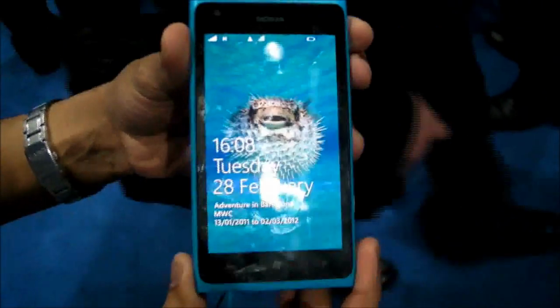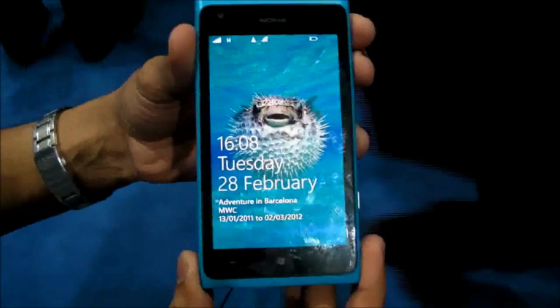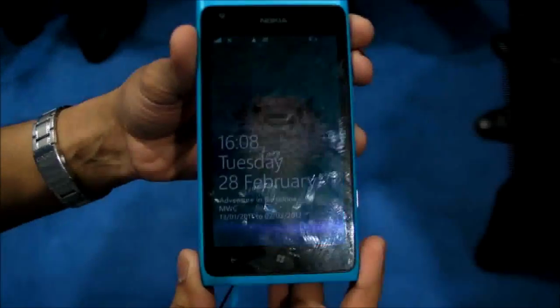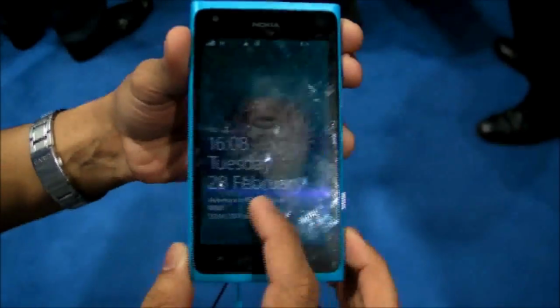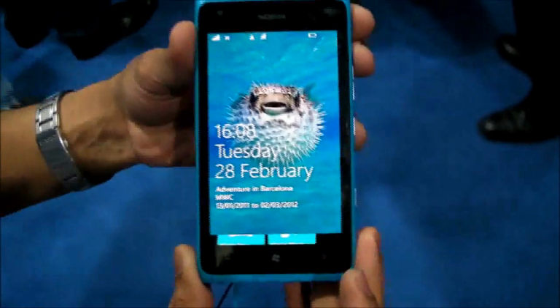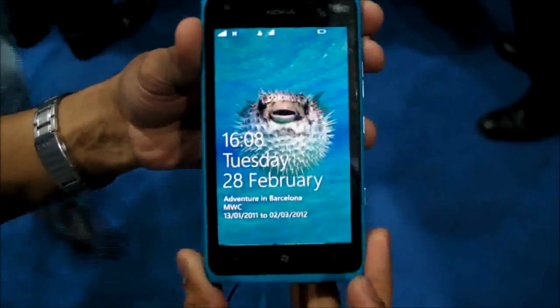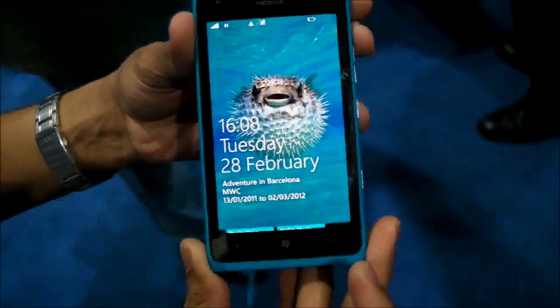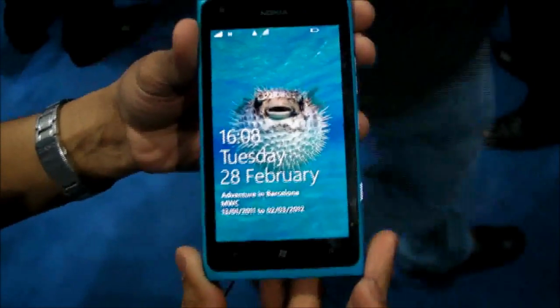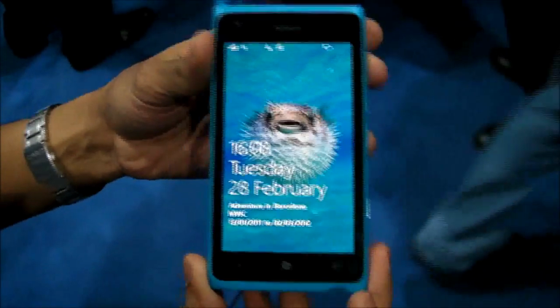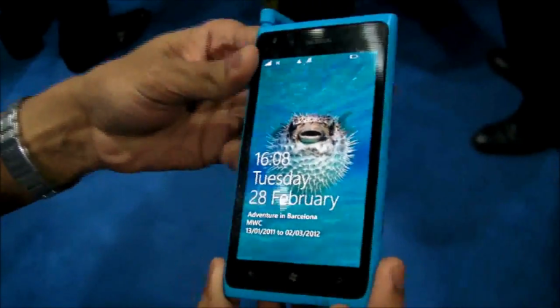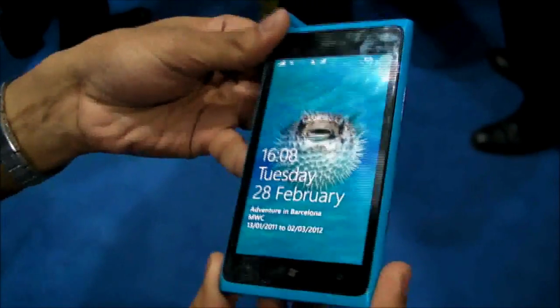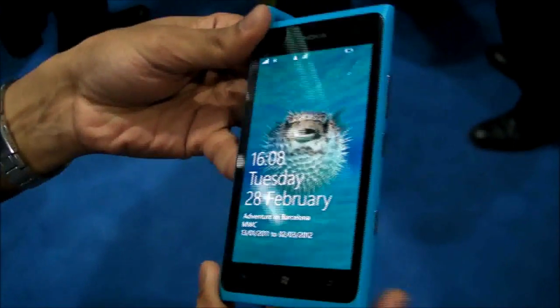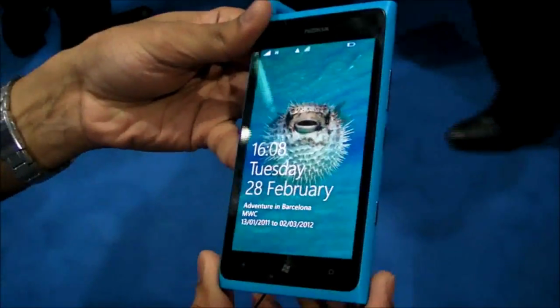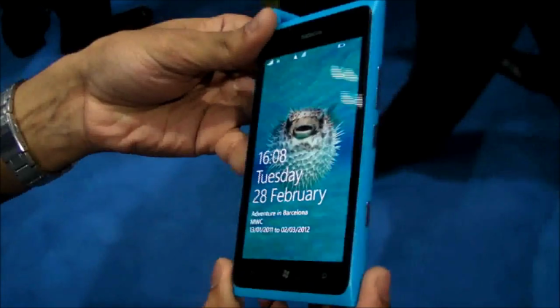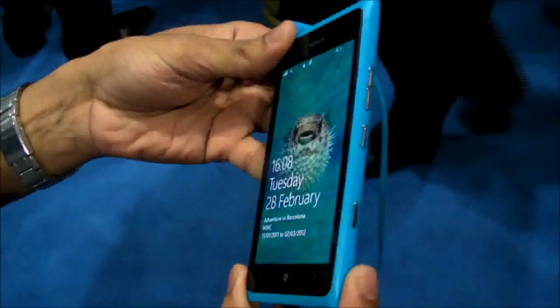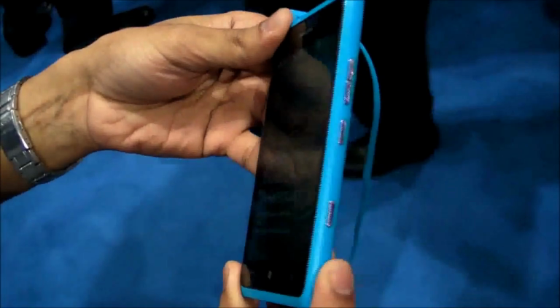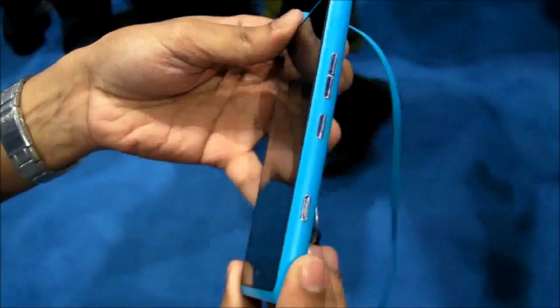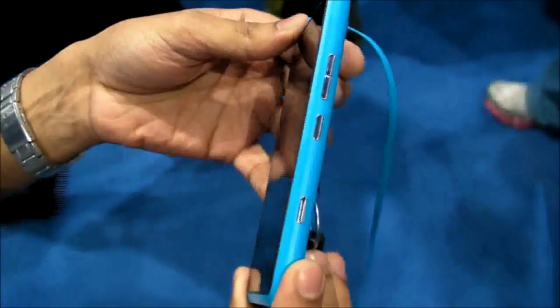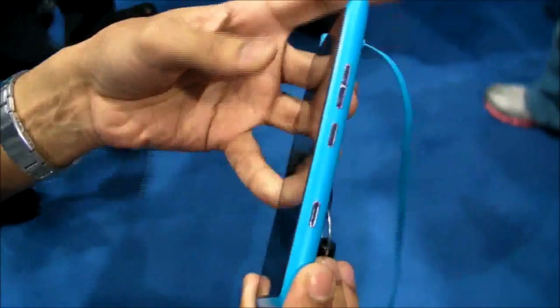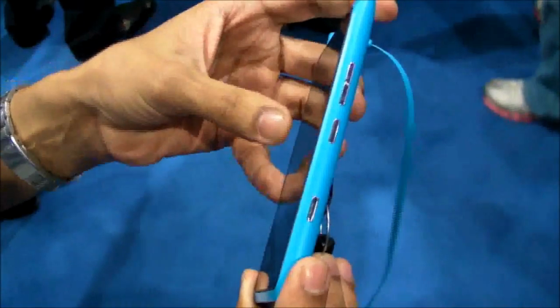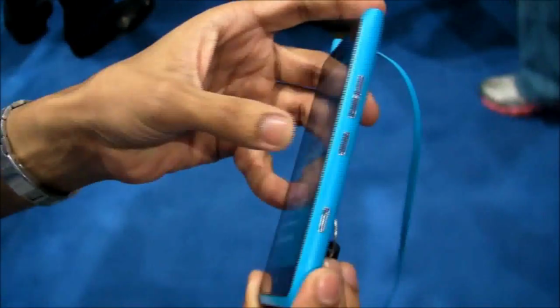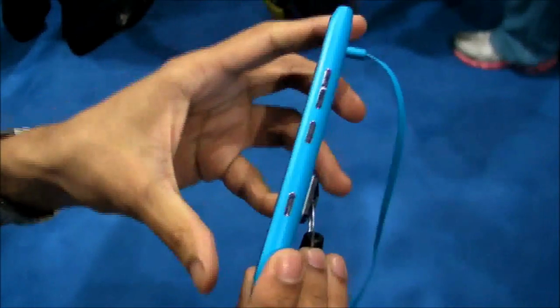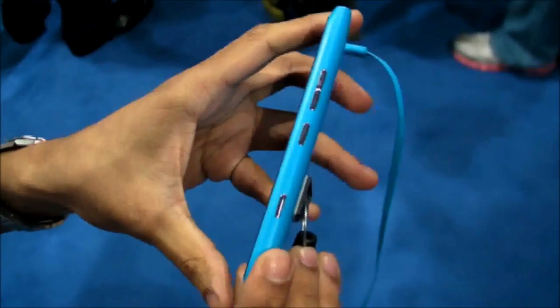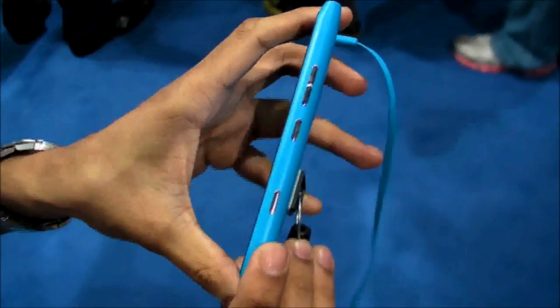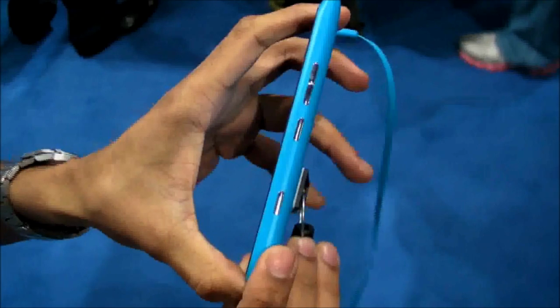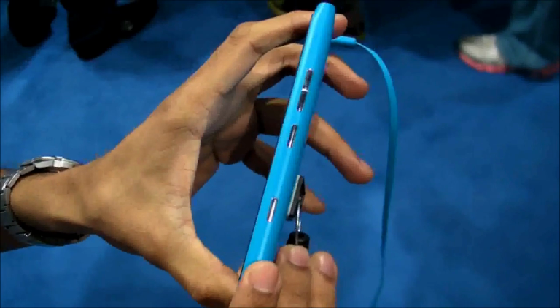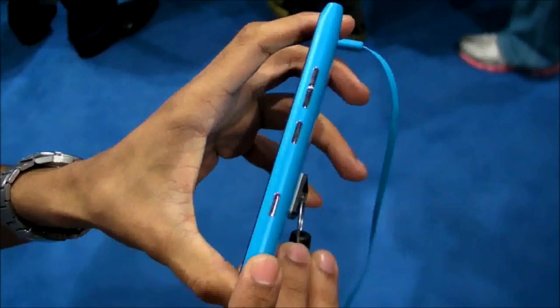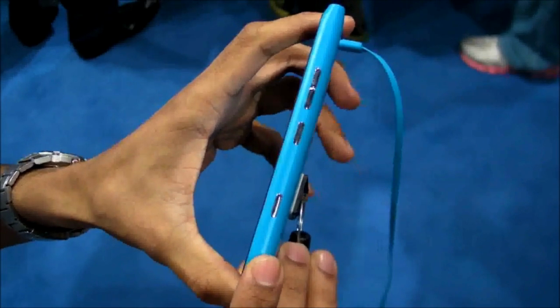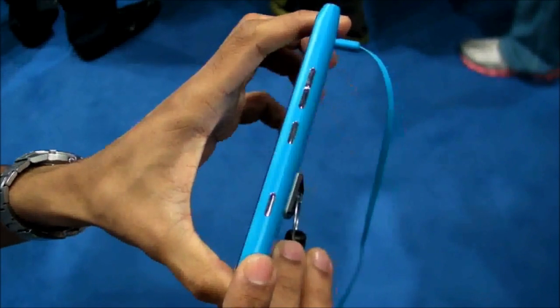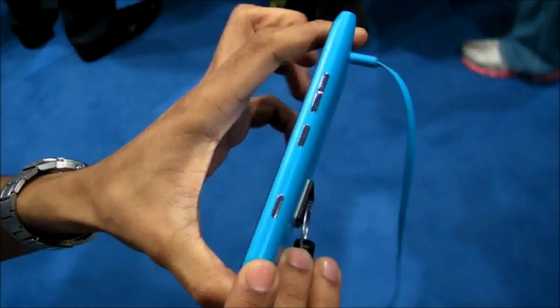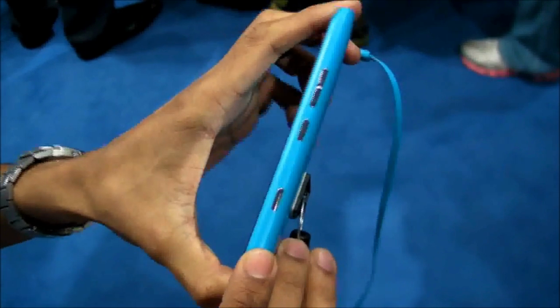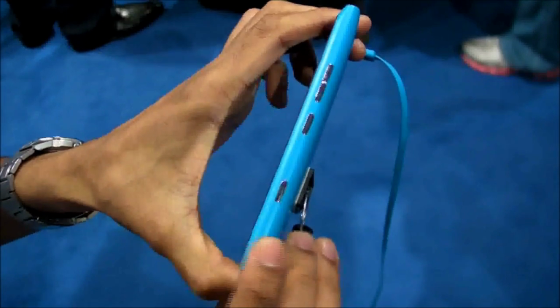It has a 4.3-inch AMOLED display with clear black display. And then on the sides, if you look at it, it has four keys: two for volume, one for power, and one for camera.